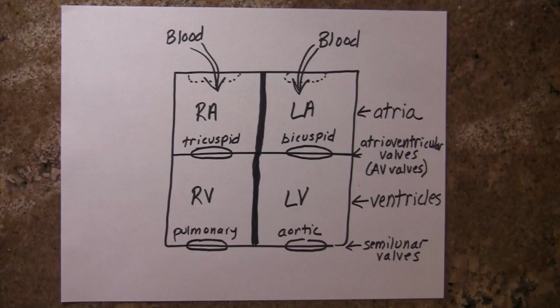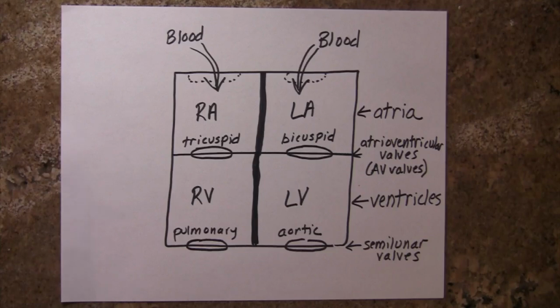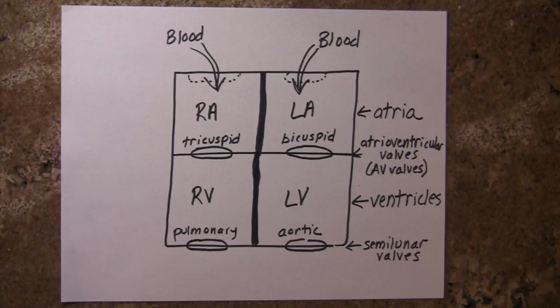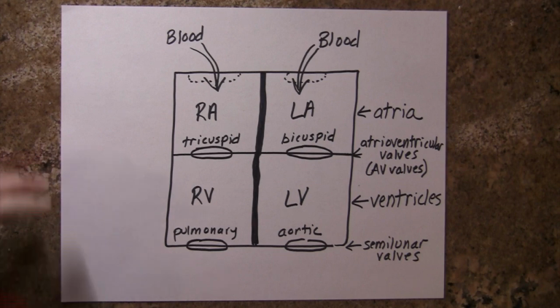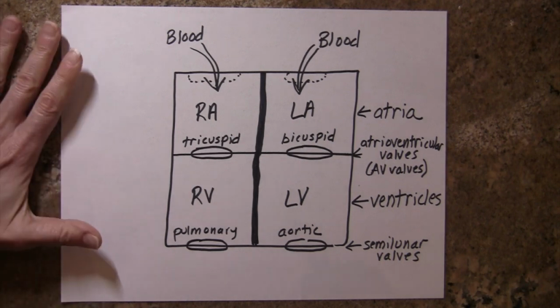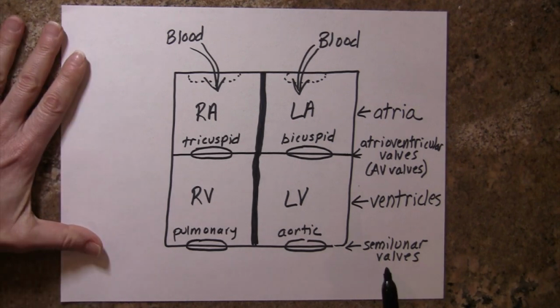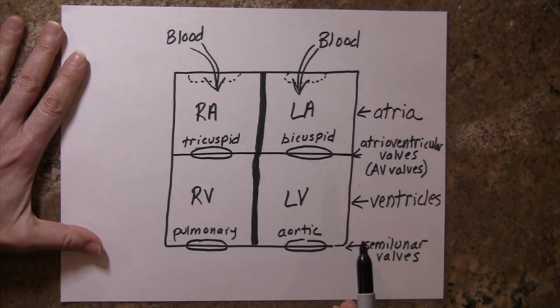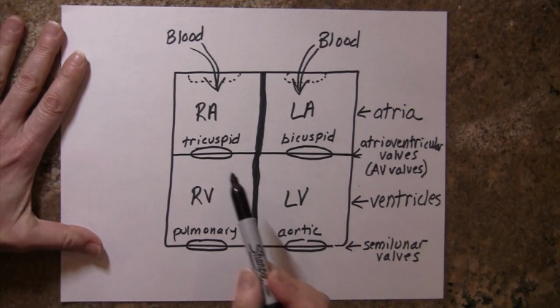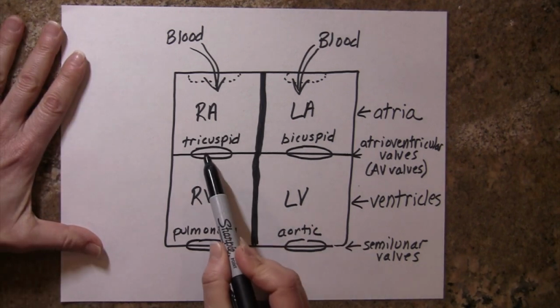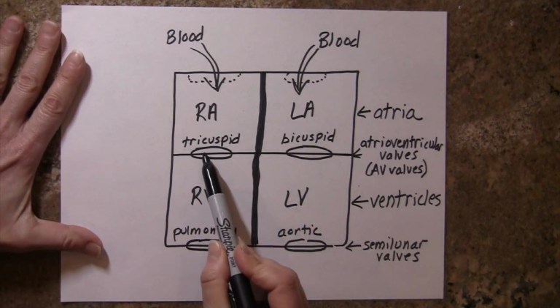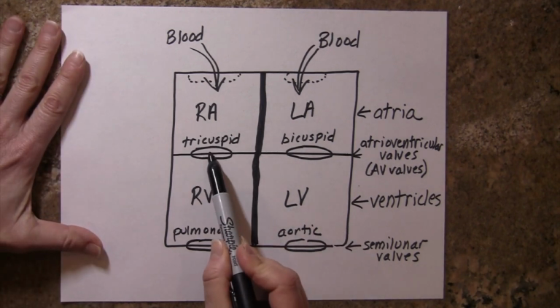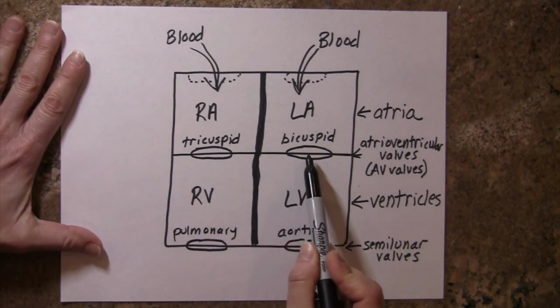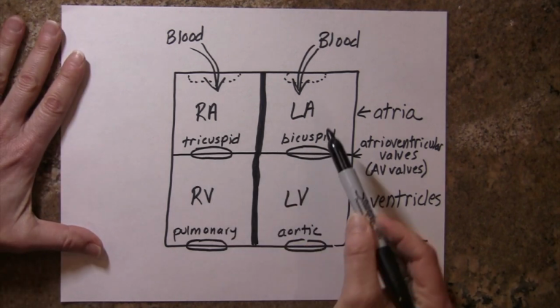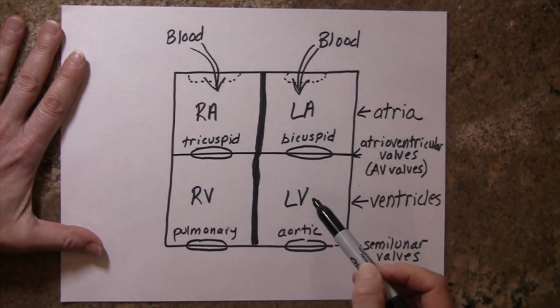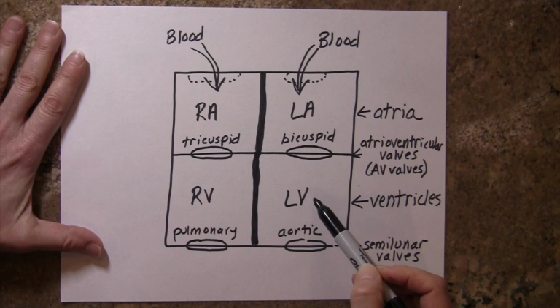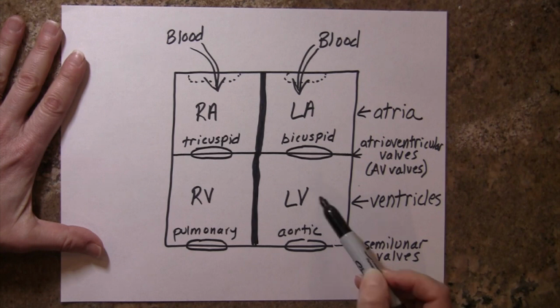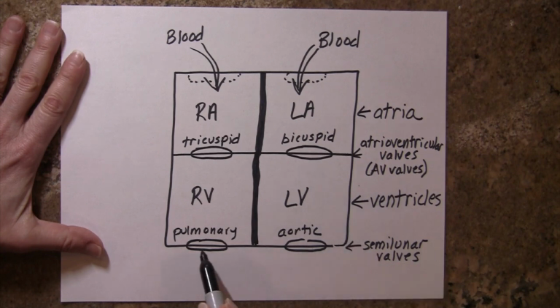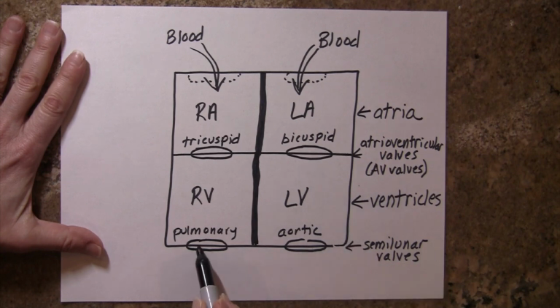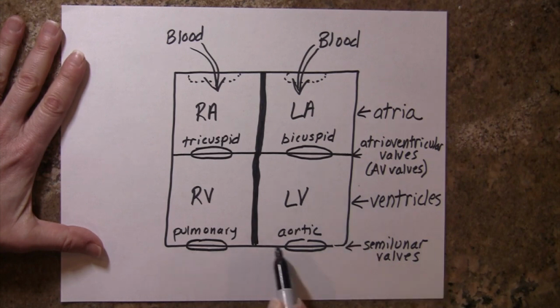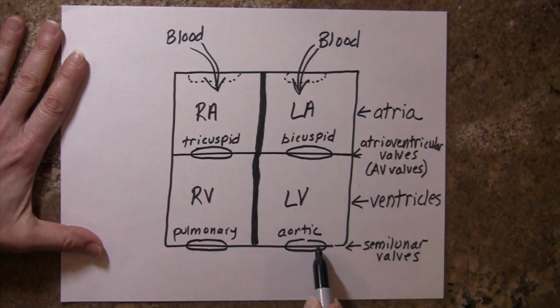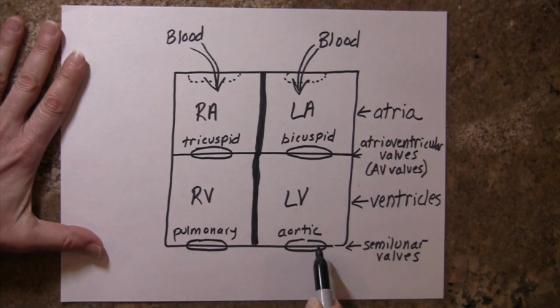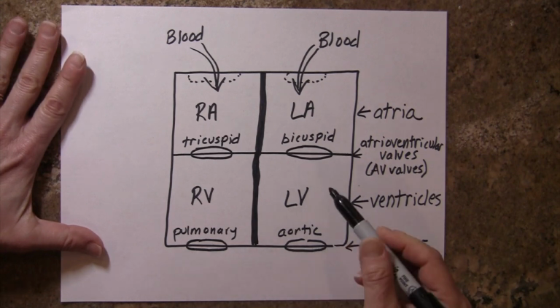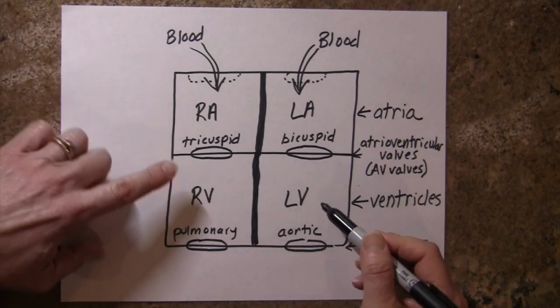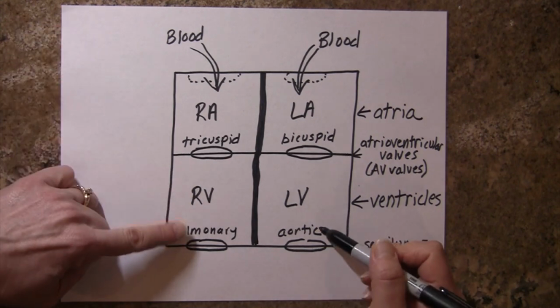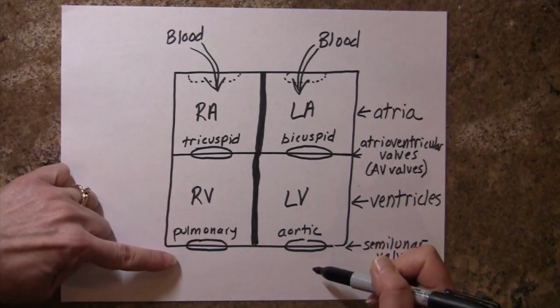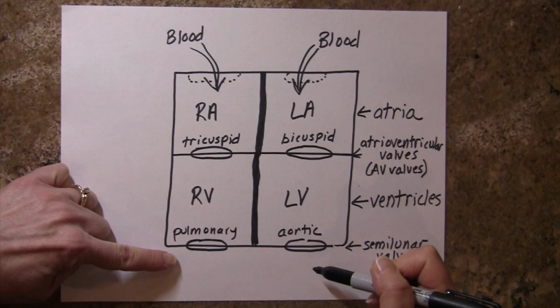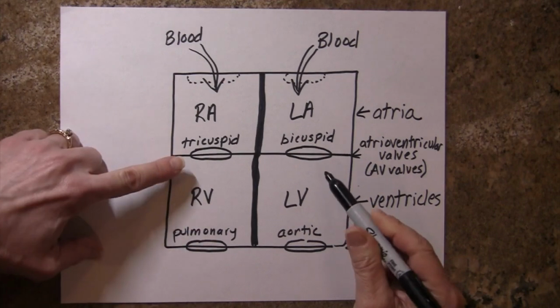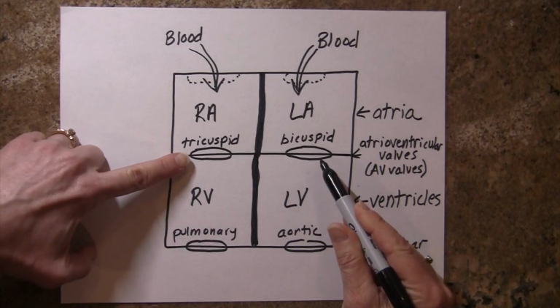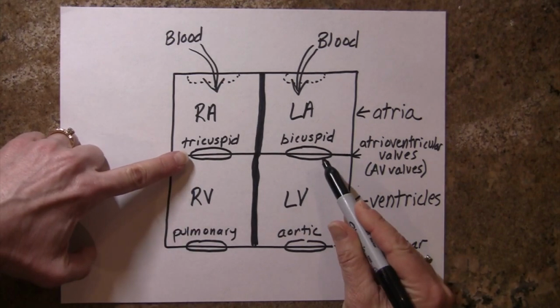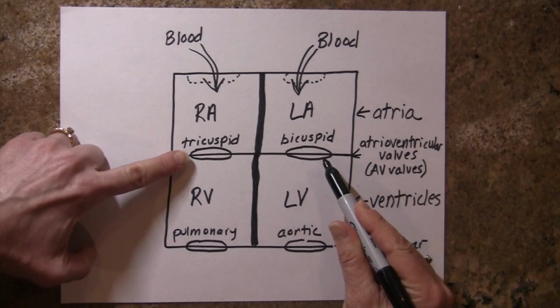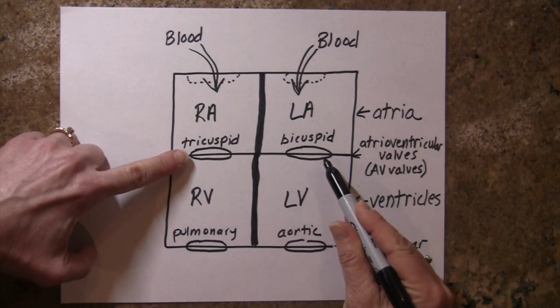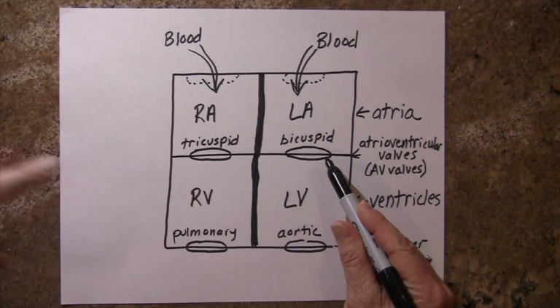Let's take a closer look at the structure of the valves. We know that the AV valves separate the atria from the ventricles, and the semilunar valves guard the exit to the heart. So let's take a closer look at the AV valves first.